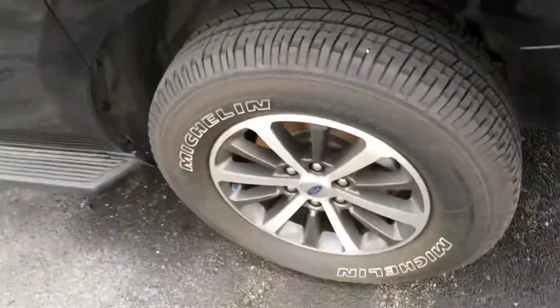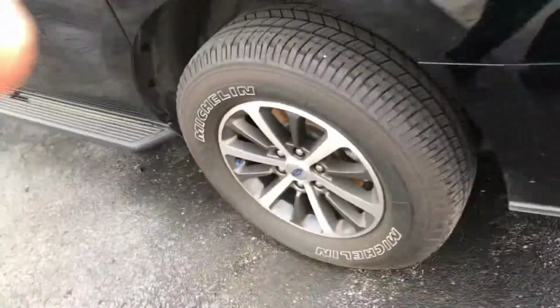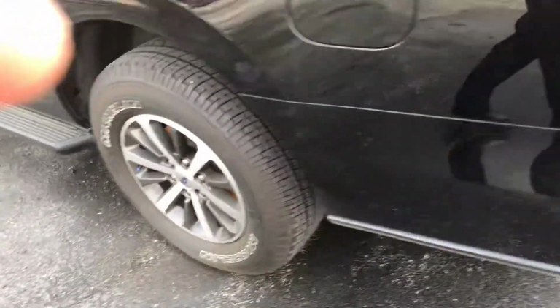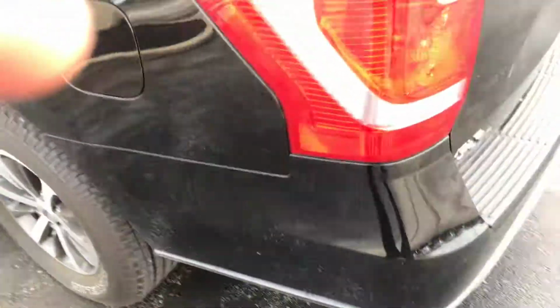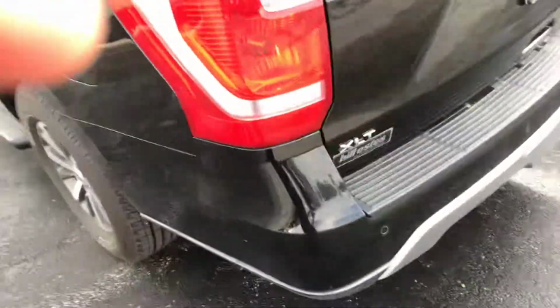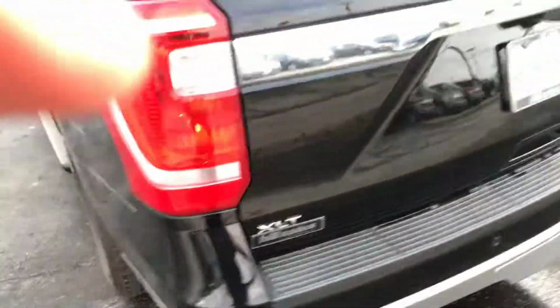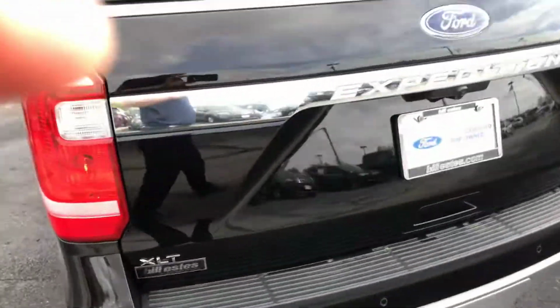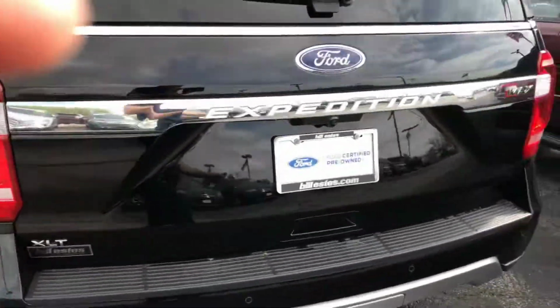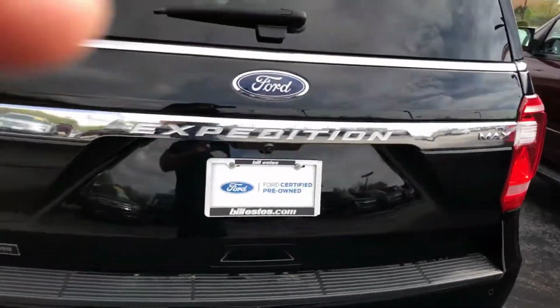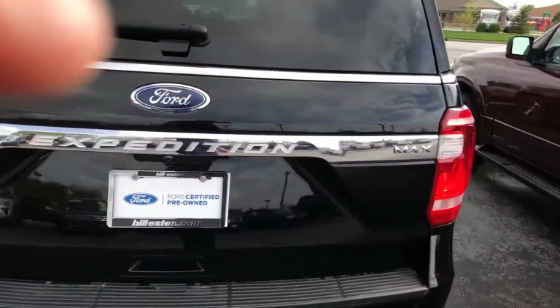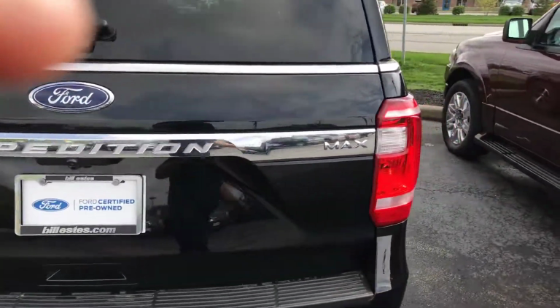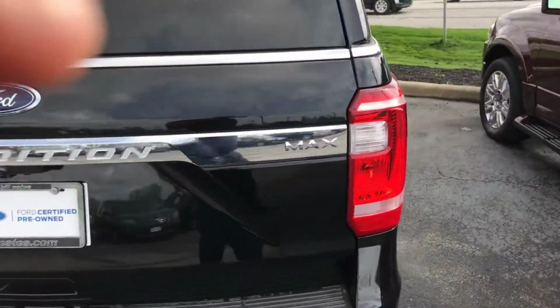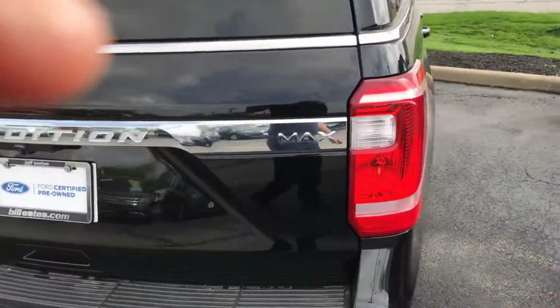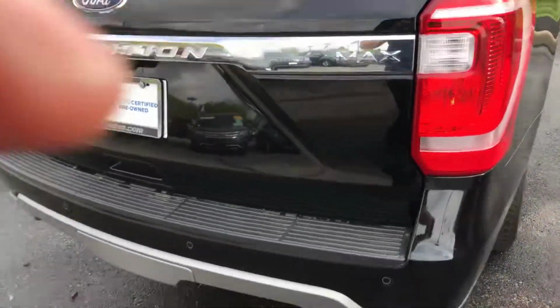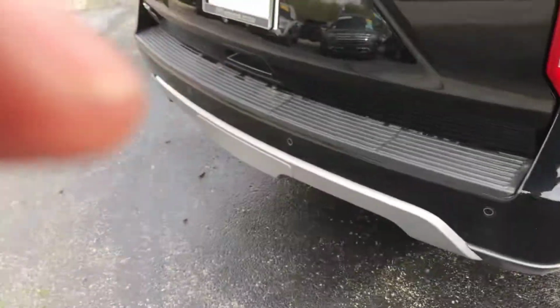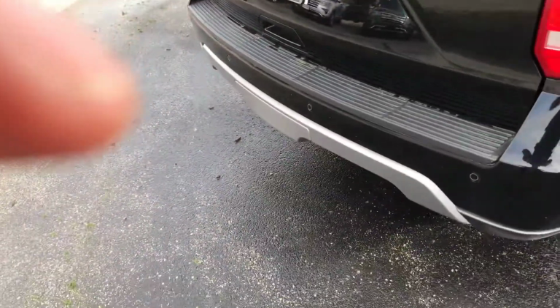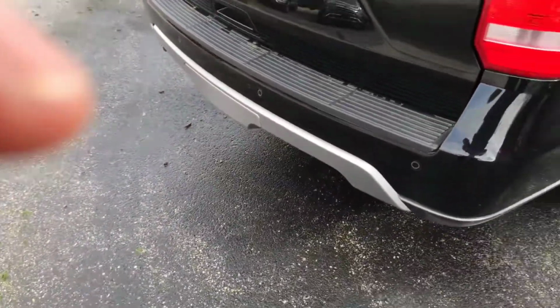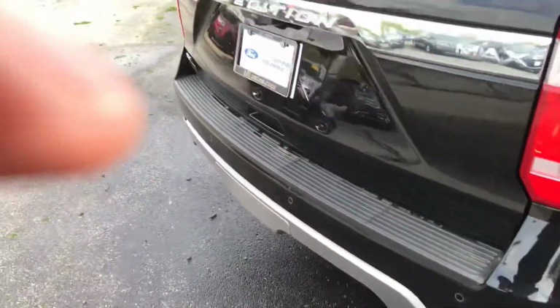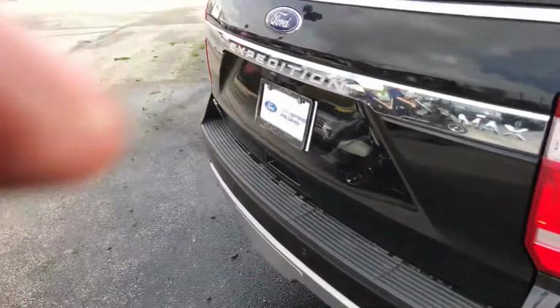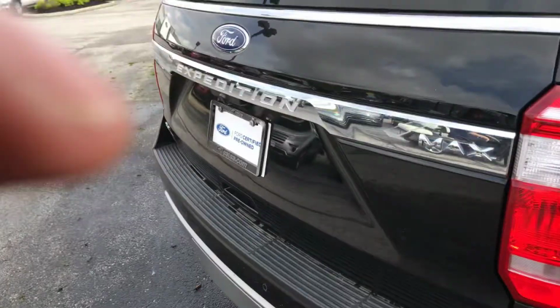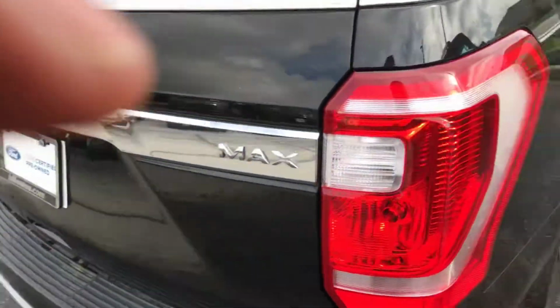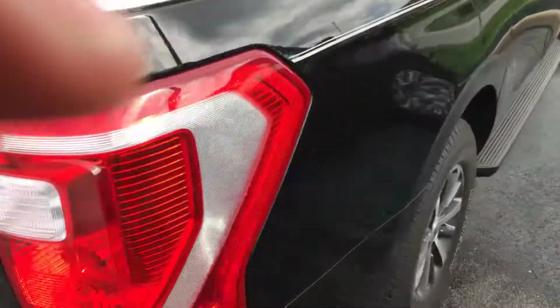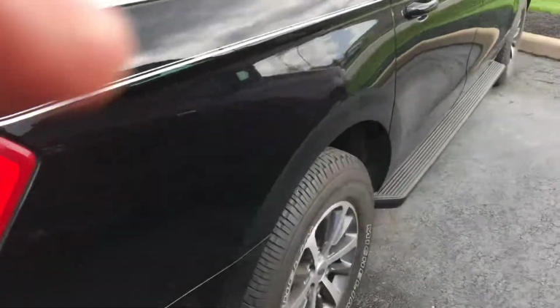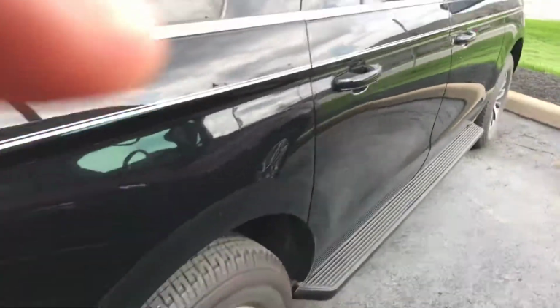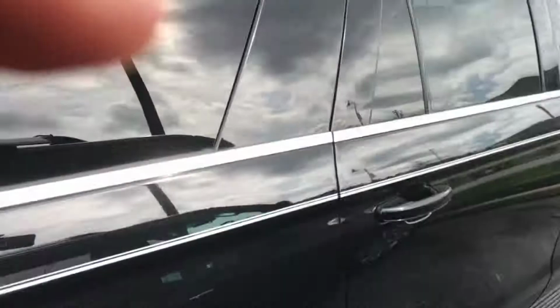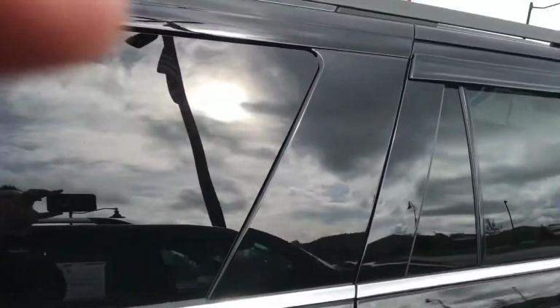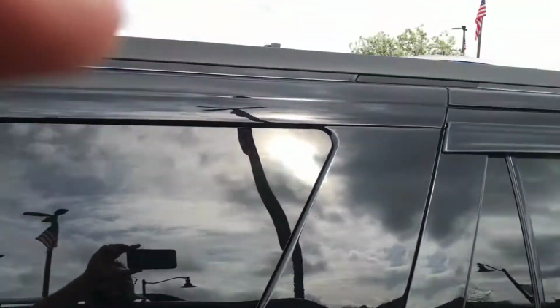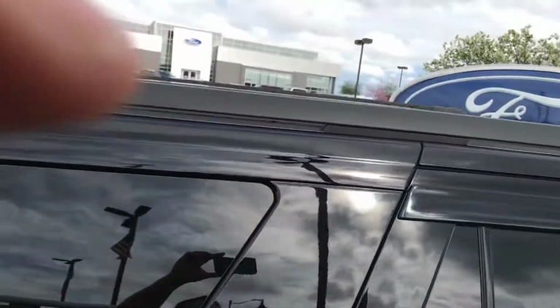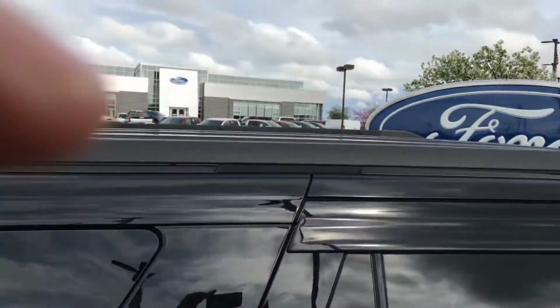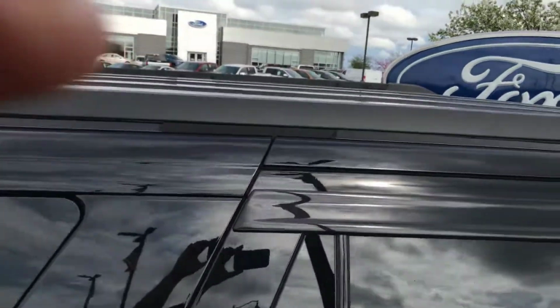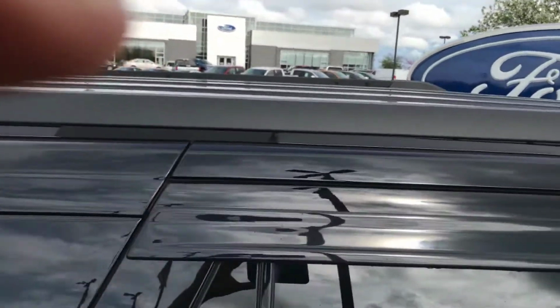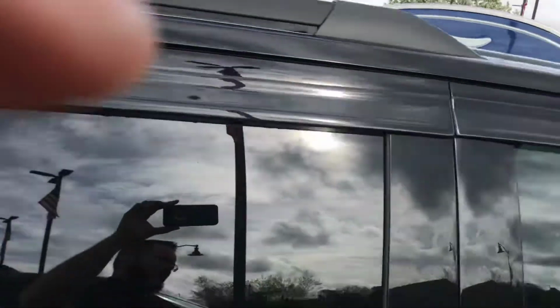Great looking set of wheels on it. It says it's the Max. Reverse sensors, reverse camera, running boards. There's the luggage rack.